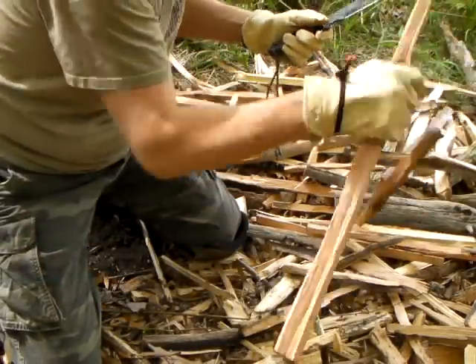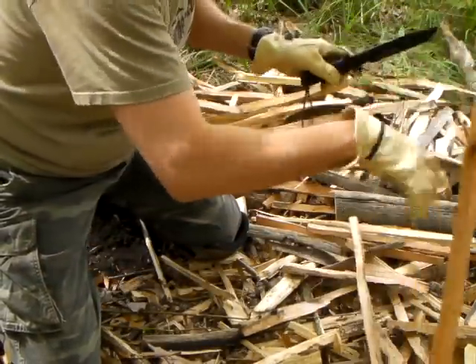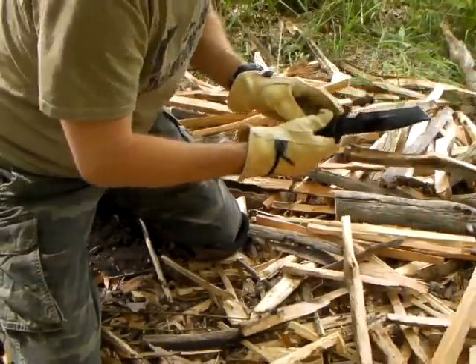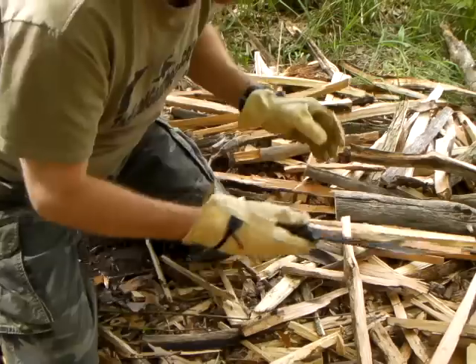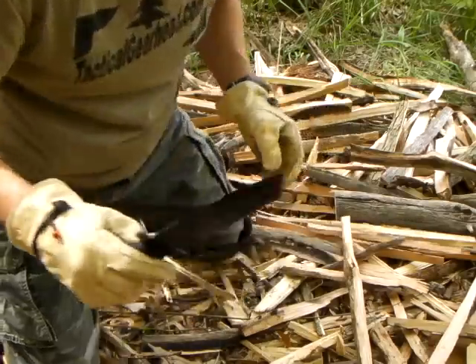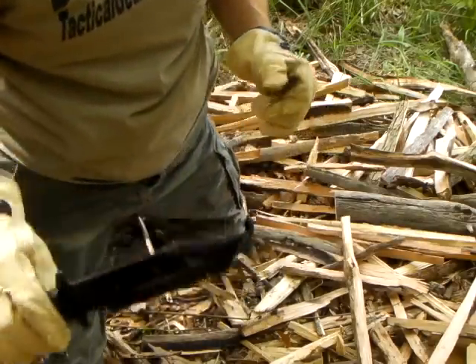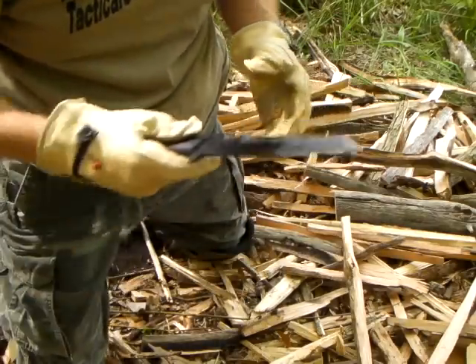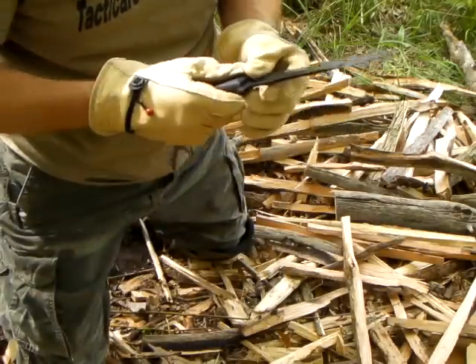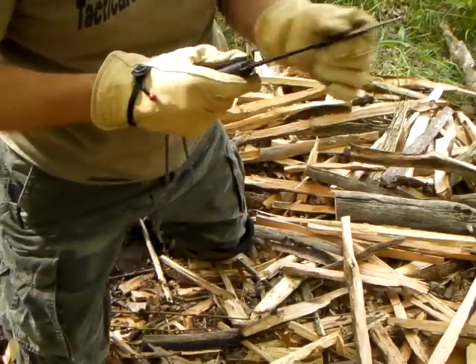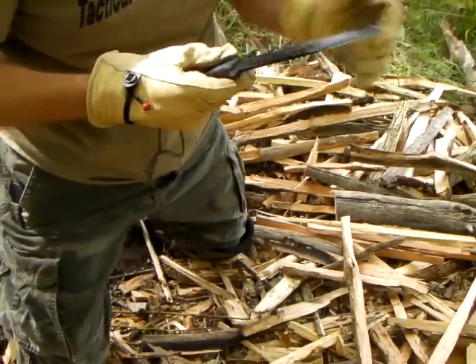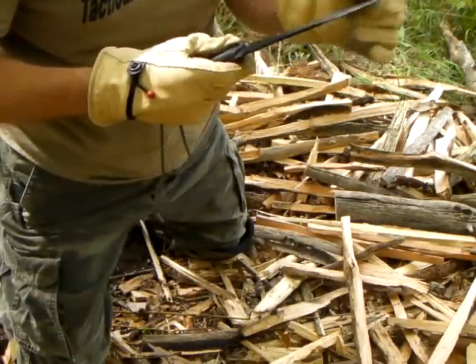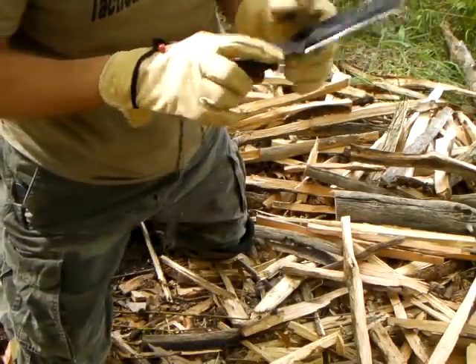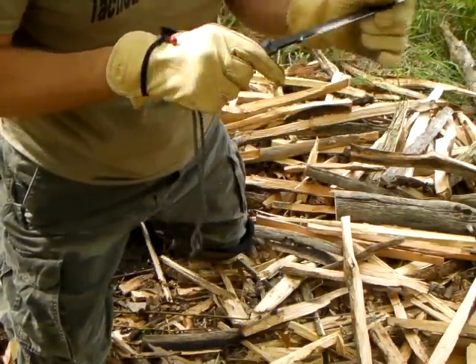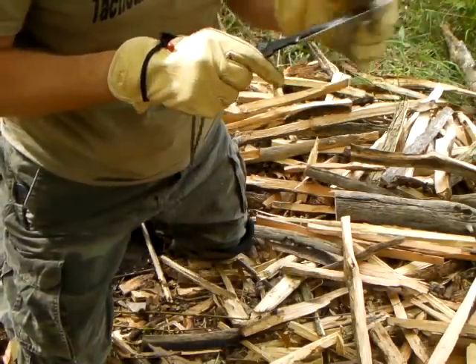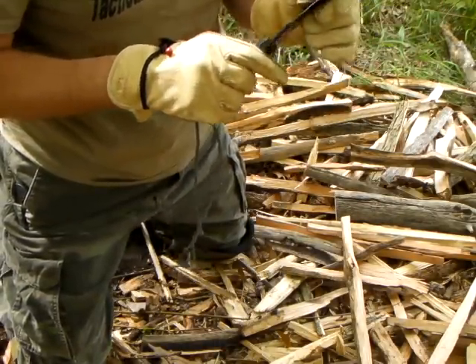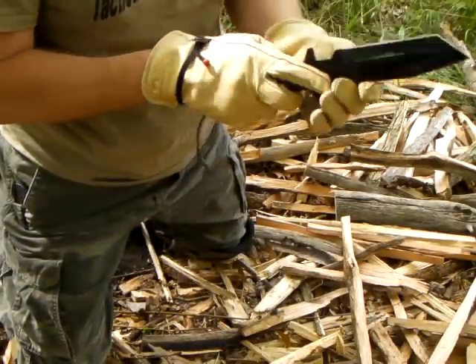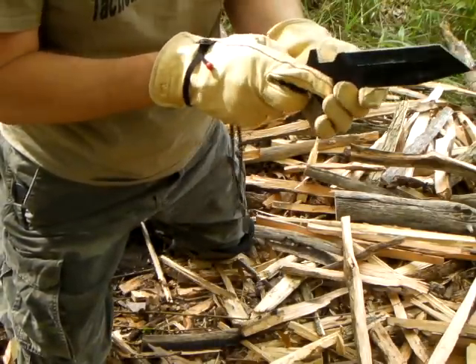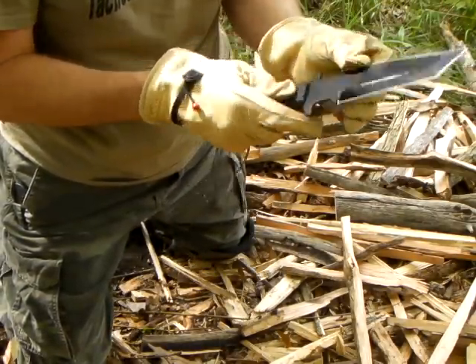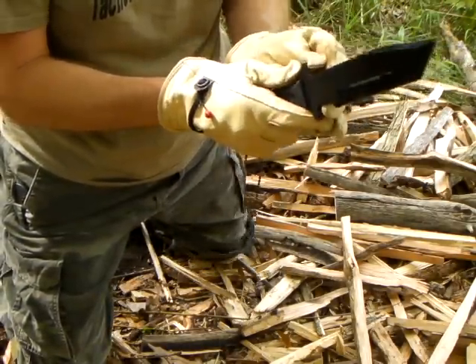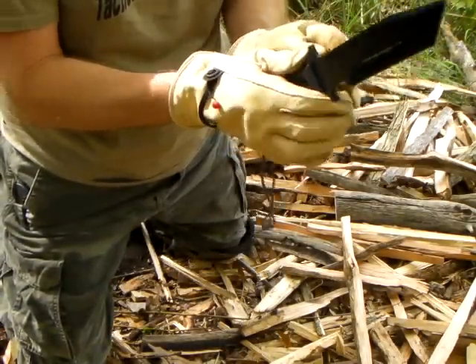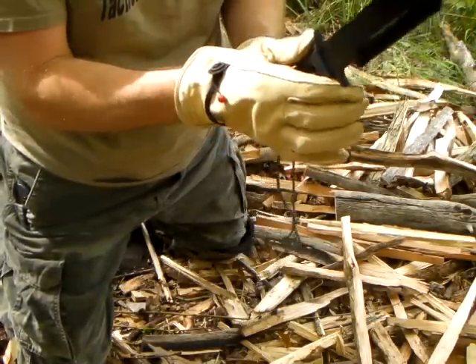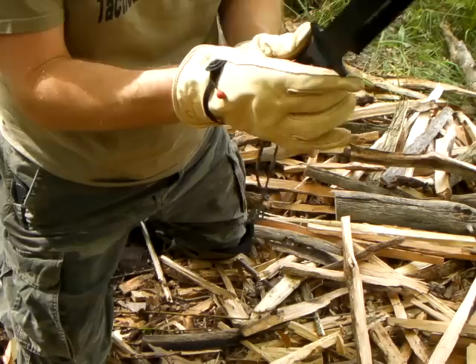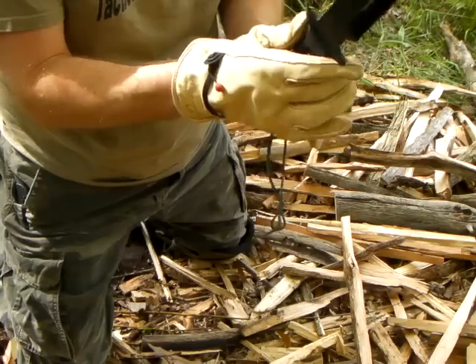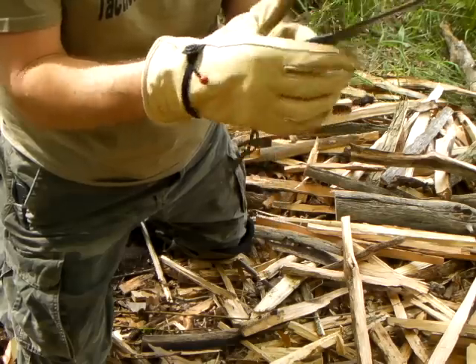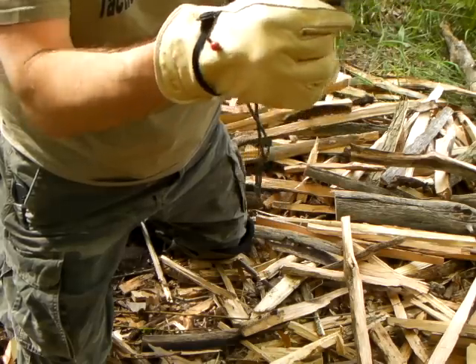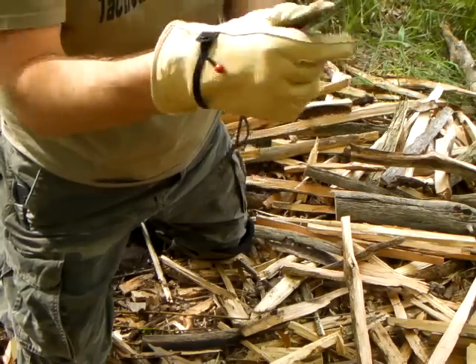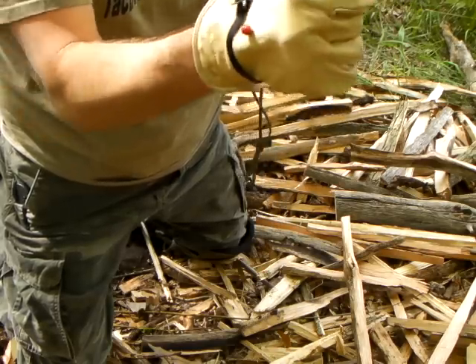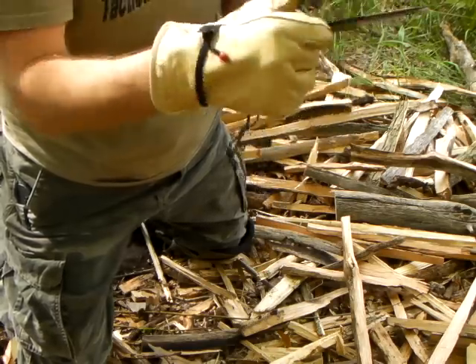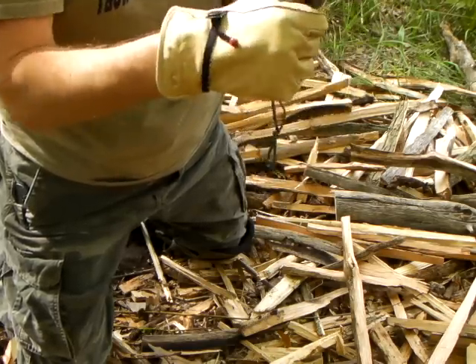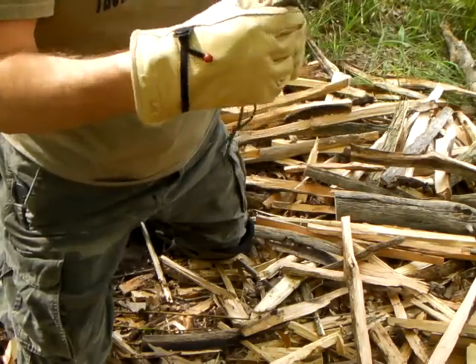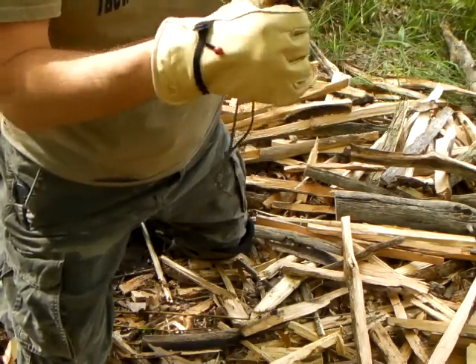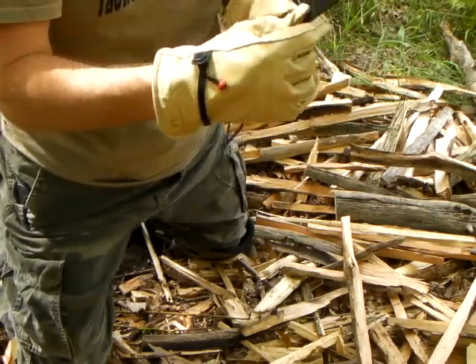I'm not going to spend a whole lot of time on this knife because it's been out. I've got a couple videos out there about it already. Just impressive, man. It's nice and straight still. Beat the crap out of it.